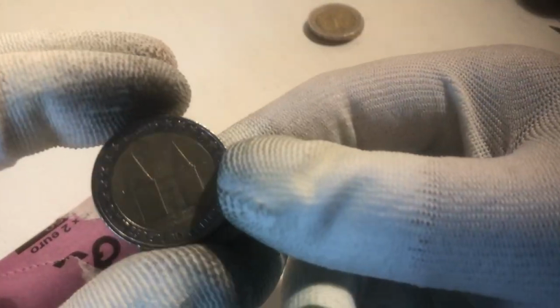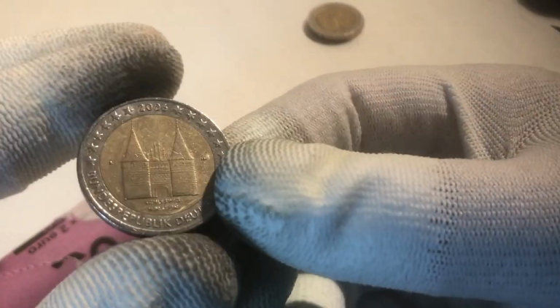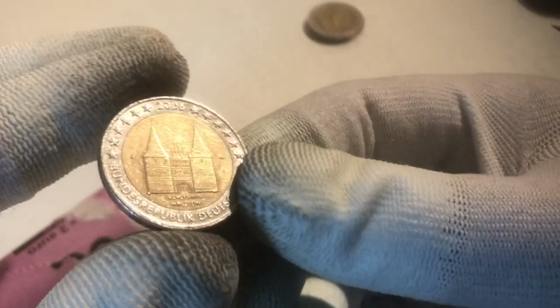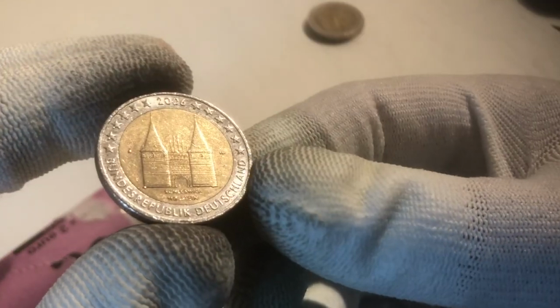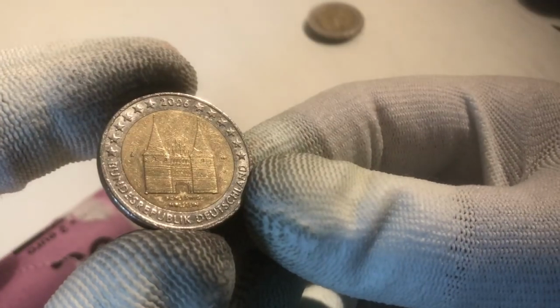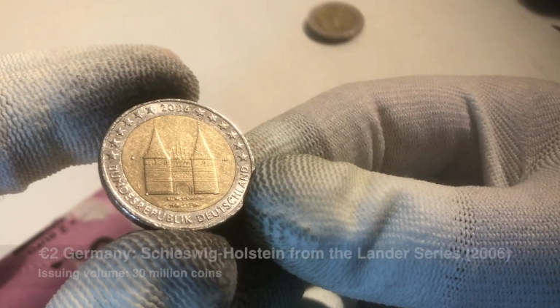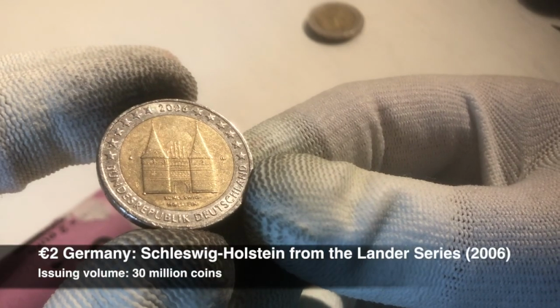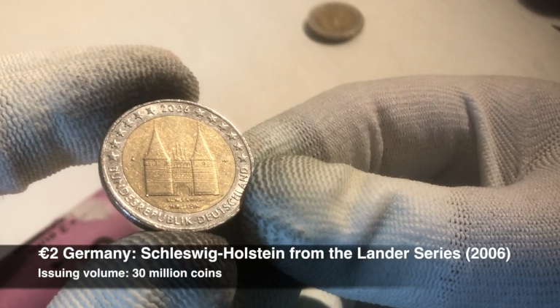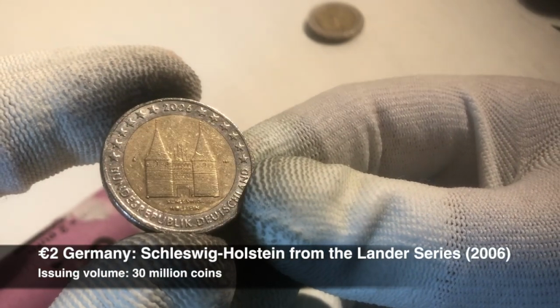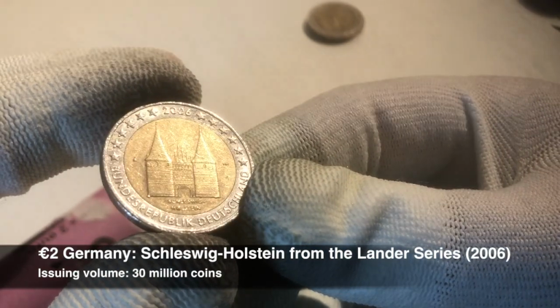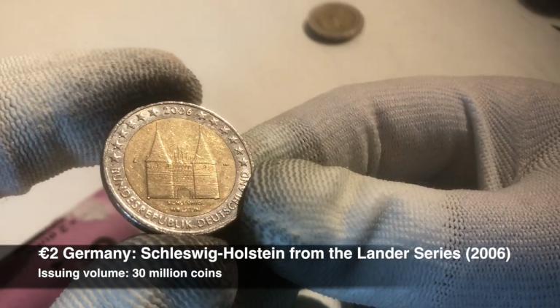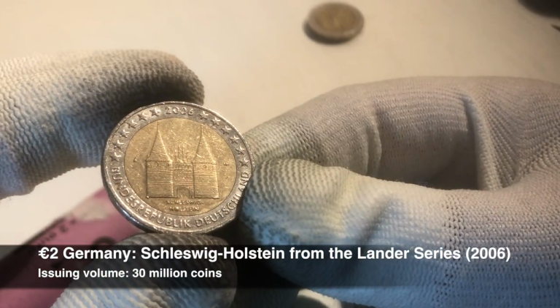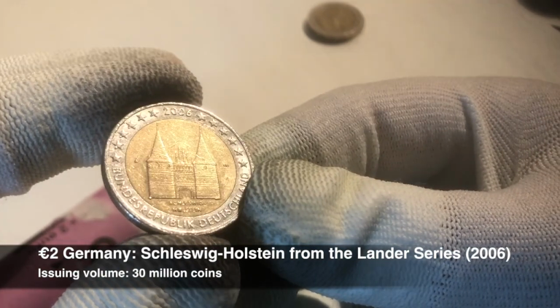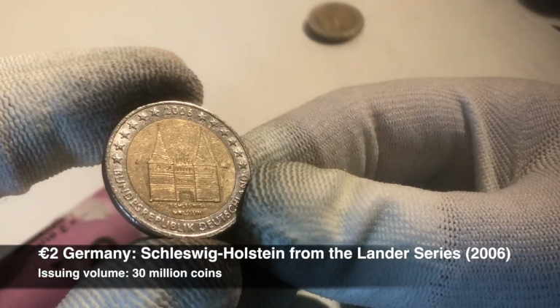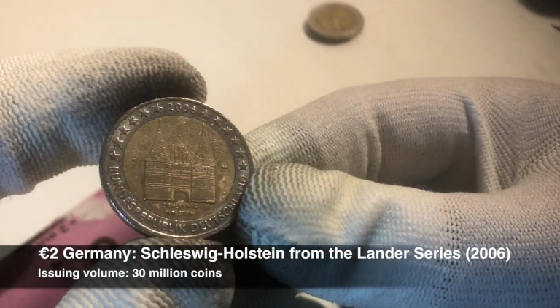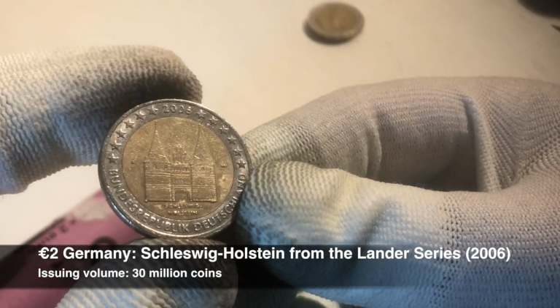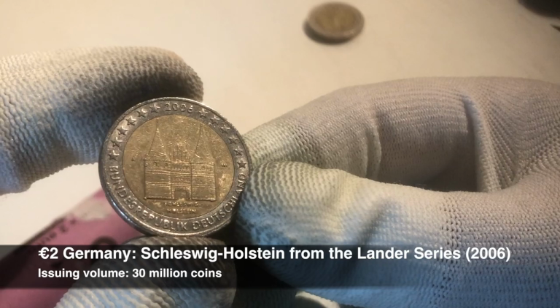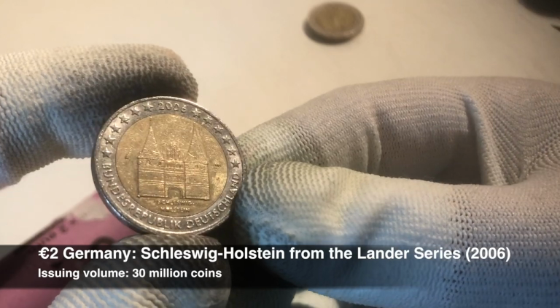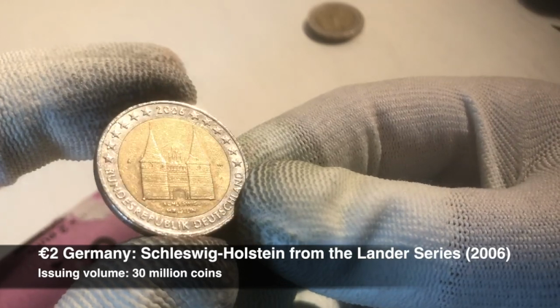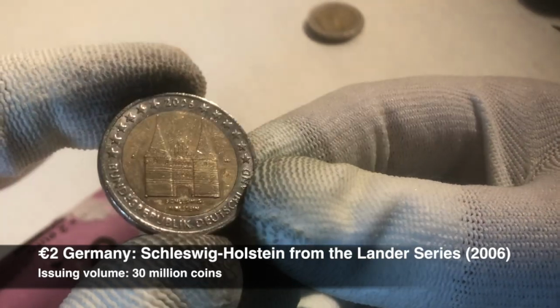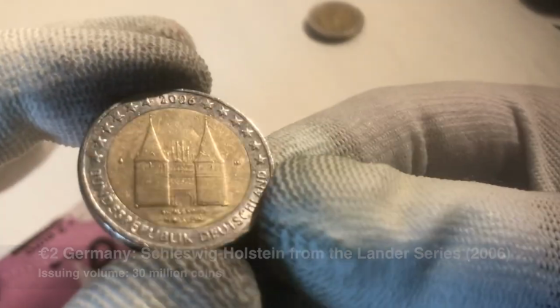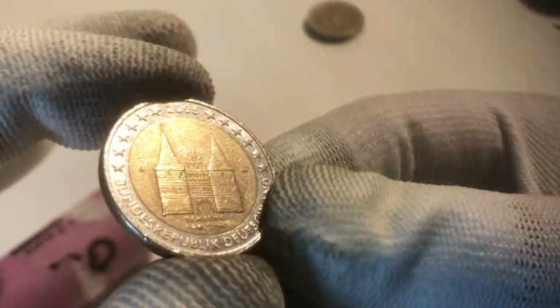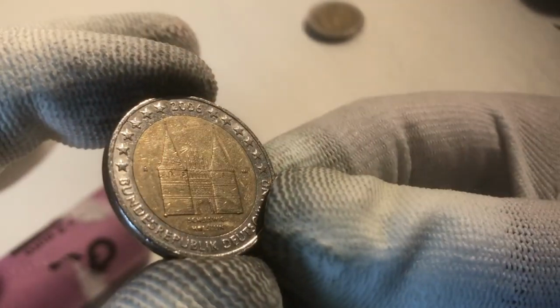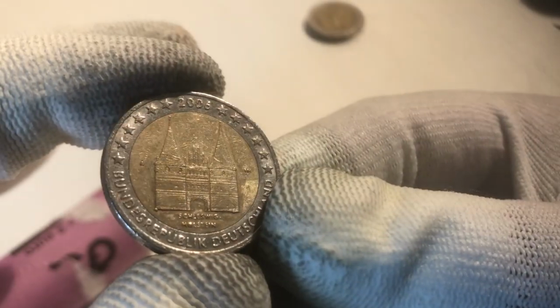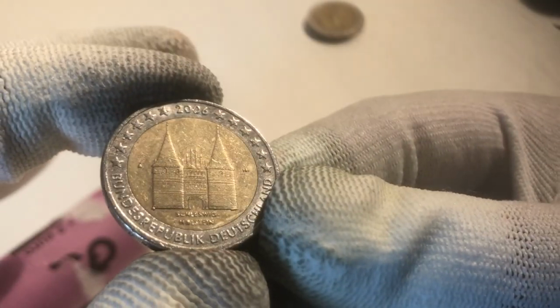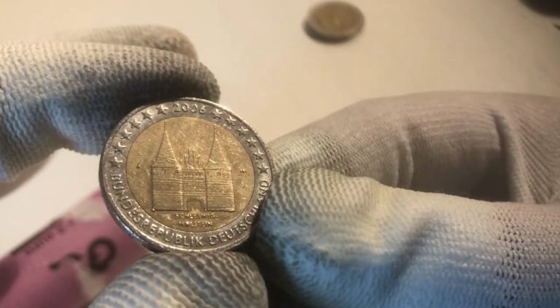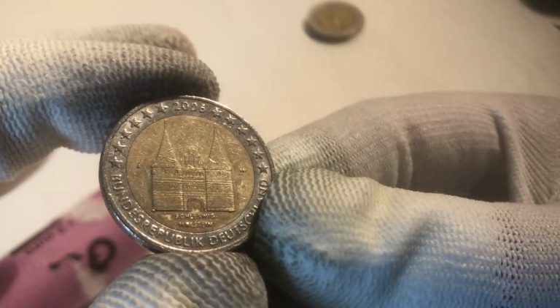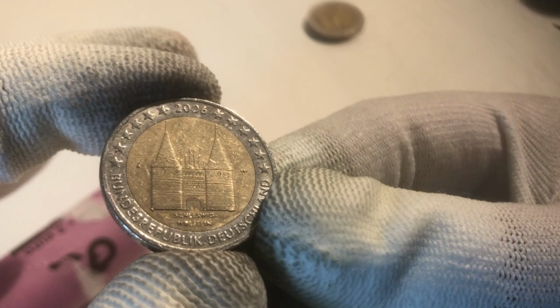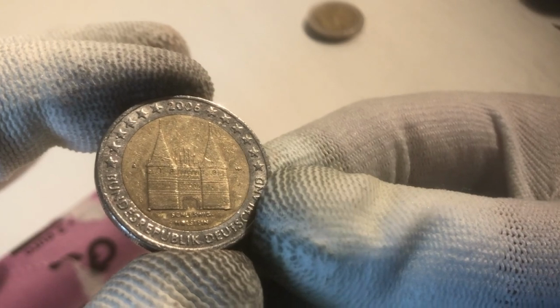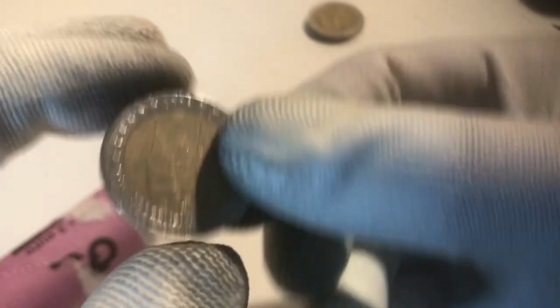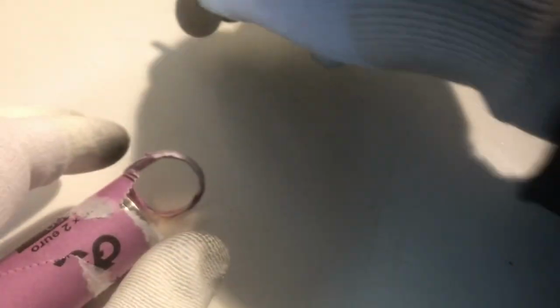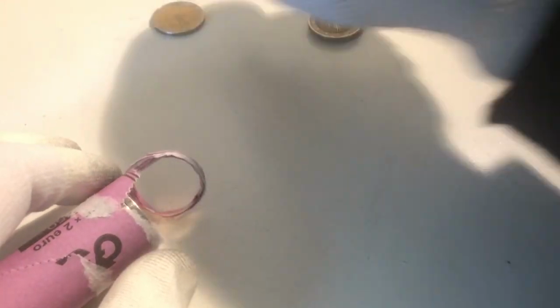Here we have our first commemorative coin. This is a commemorative coin from the Bundesländer series, from the Bundesland Schleswig-Holstein from the year 2006. Nice one.